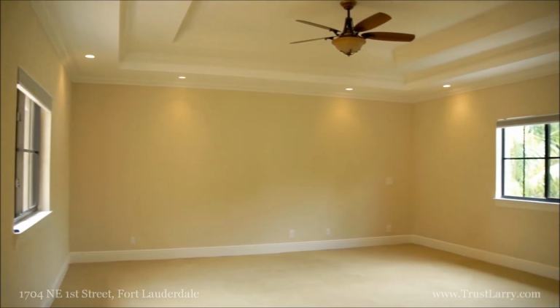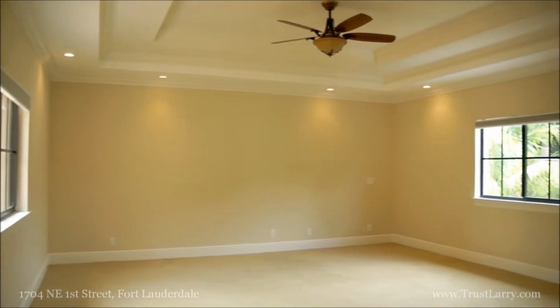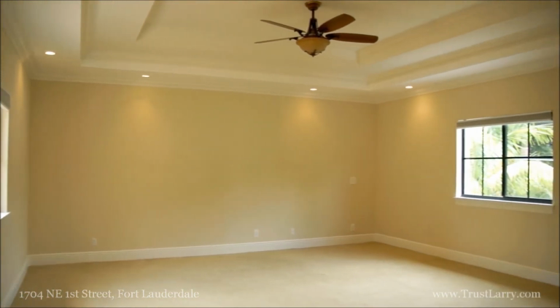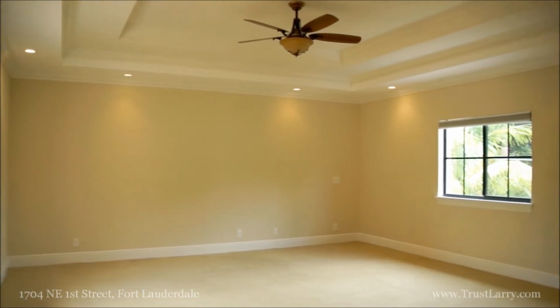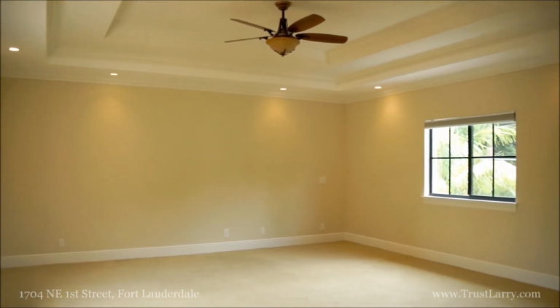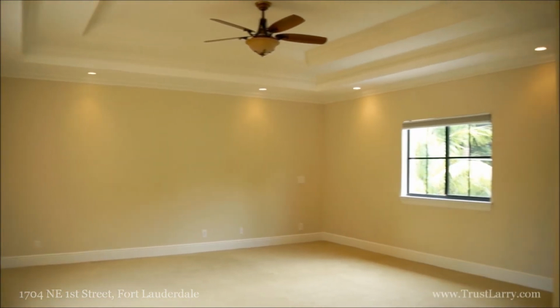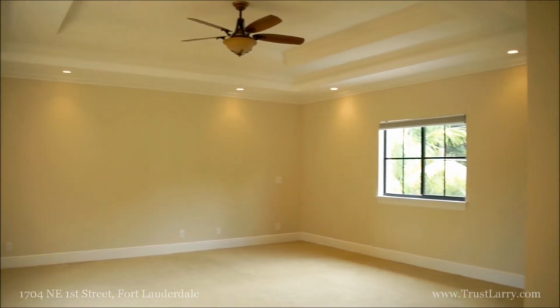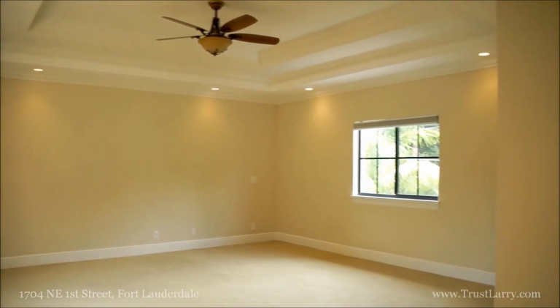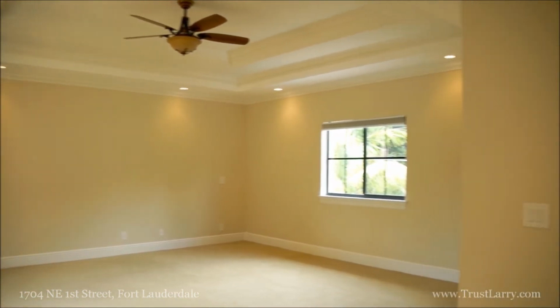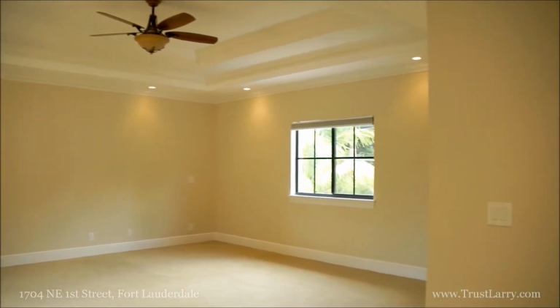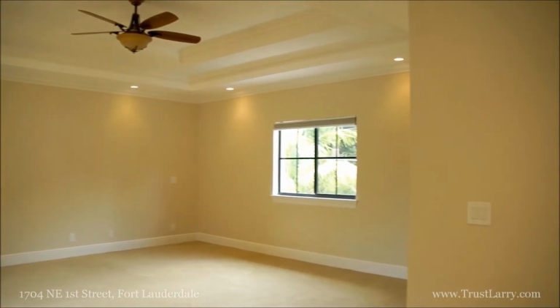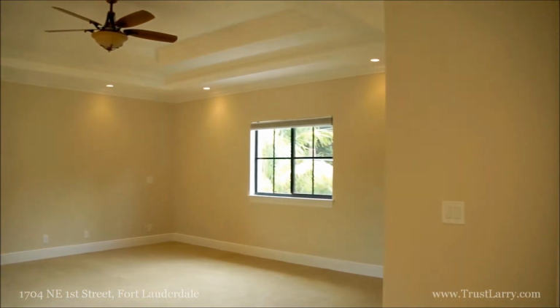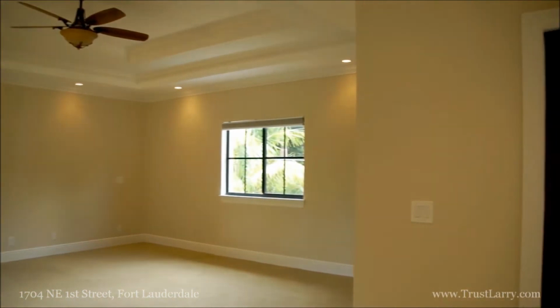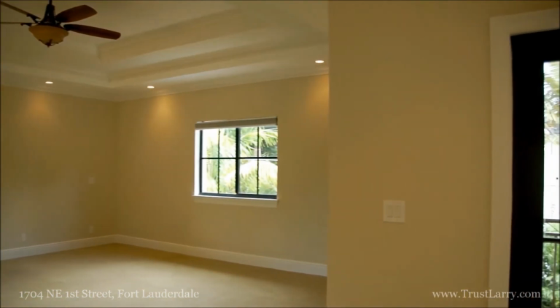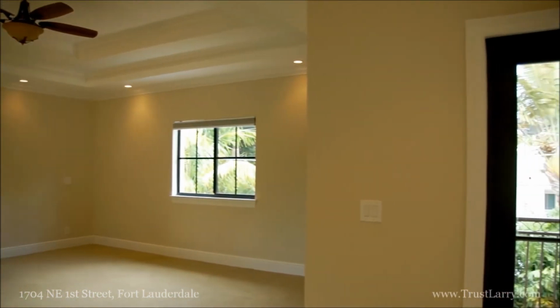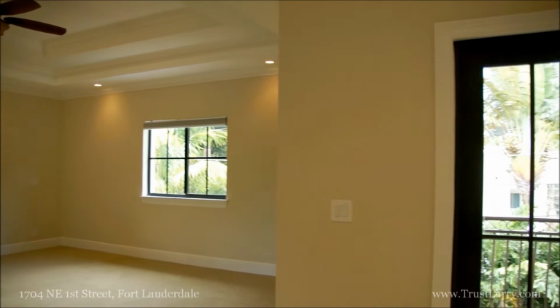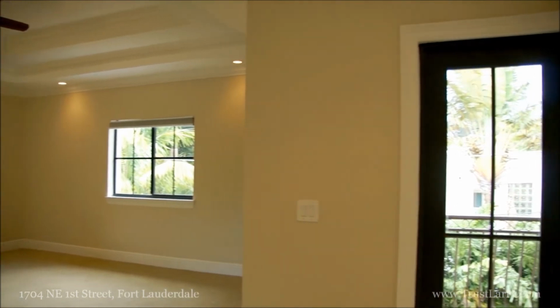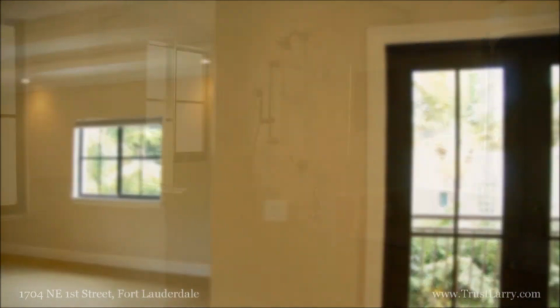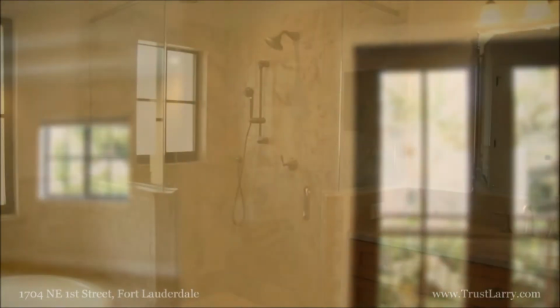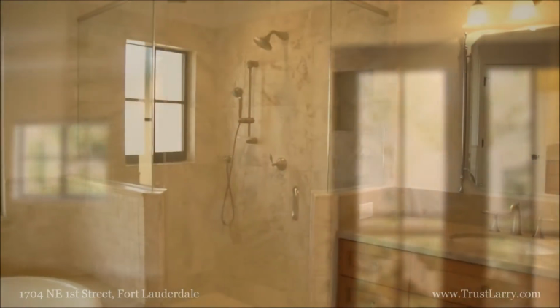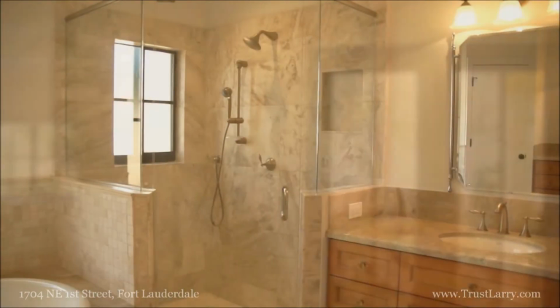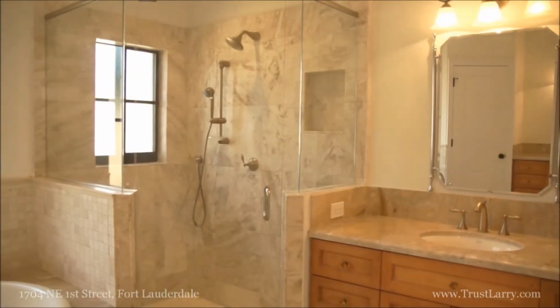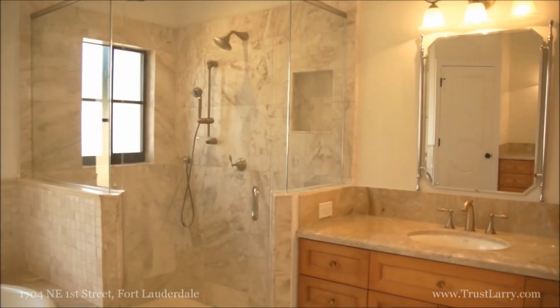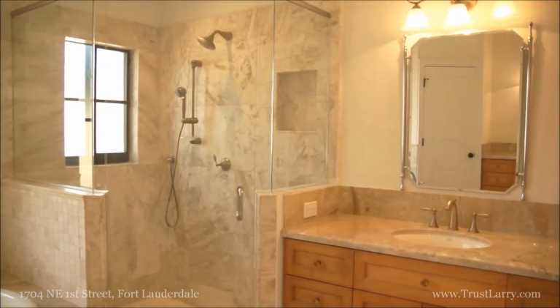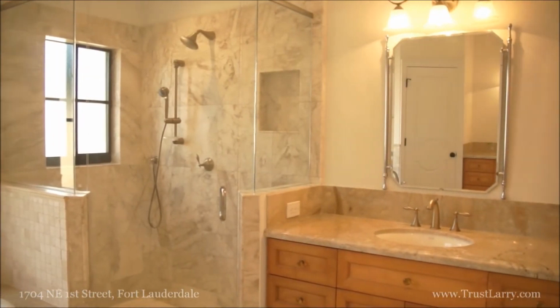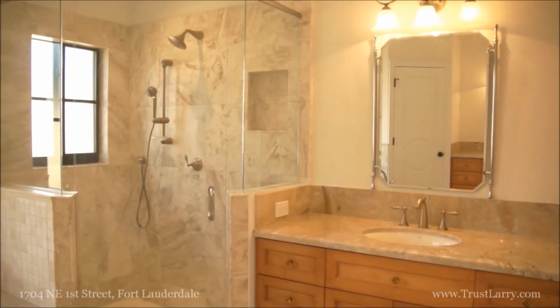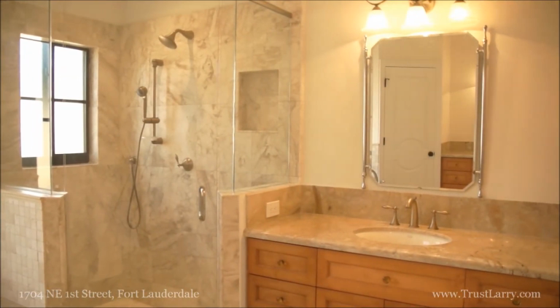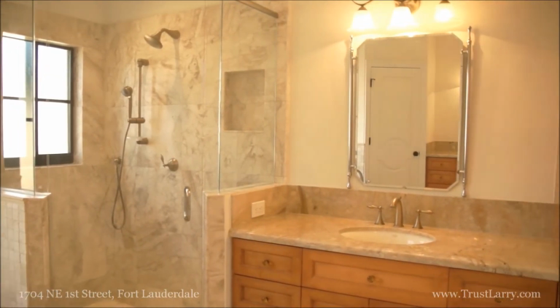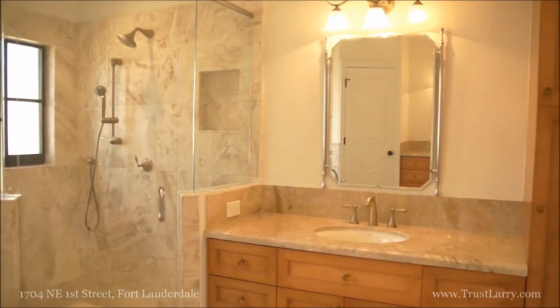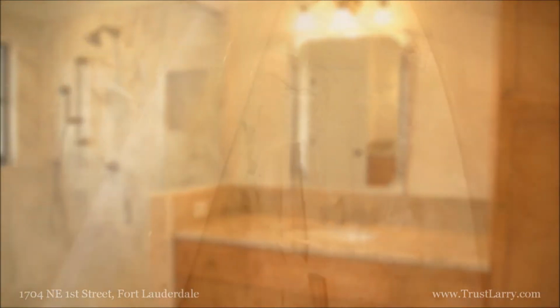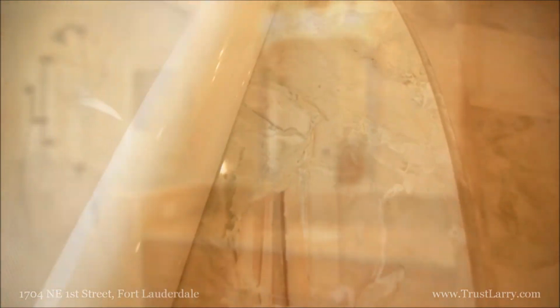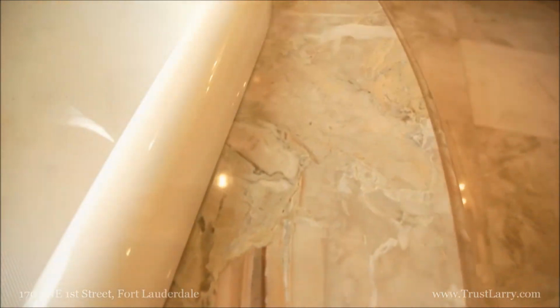The master suite is really something. It's a huge room with a tall recessed ceiling and a gorgeous spa bath, complete with his and hers vanities.